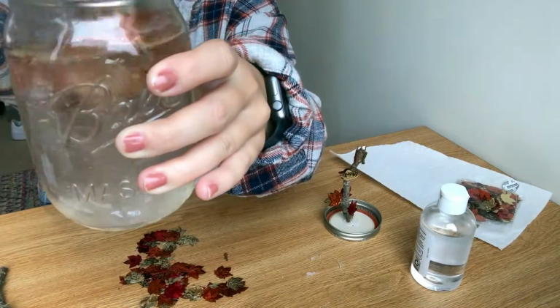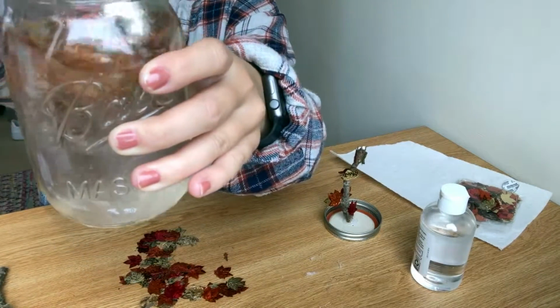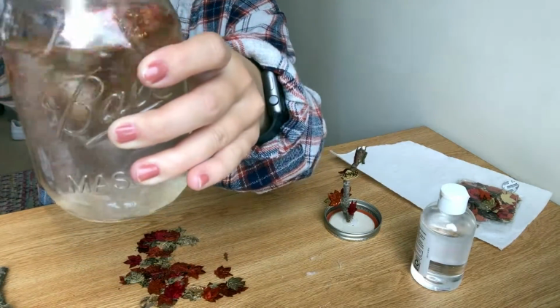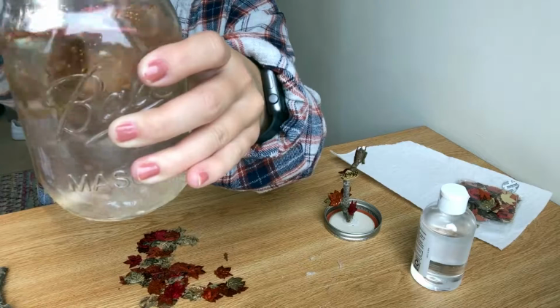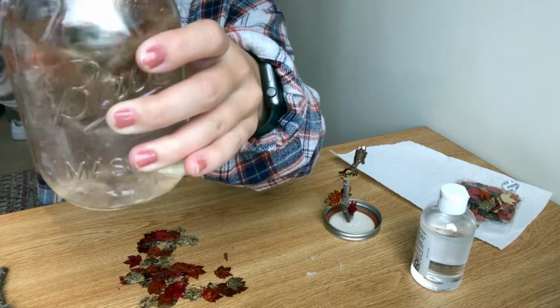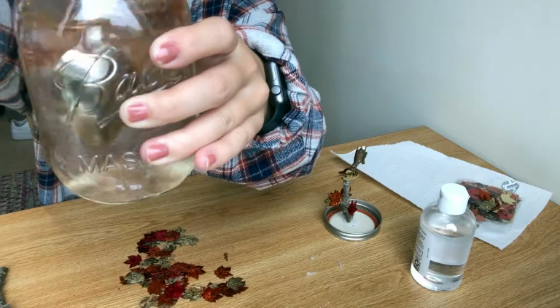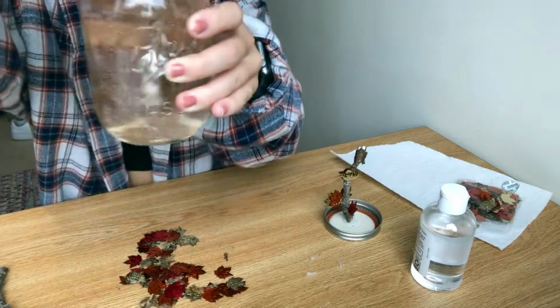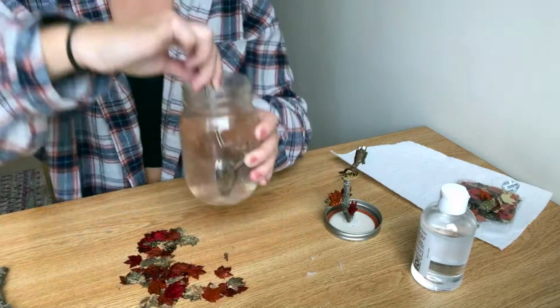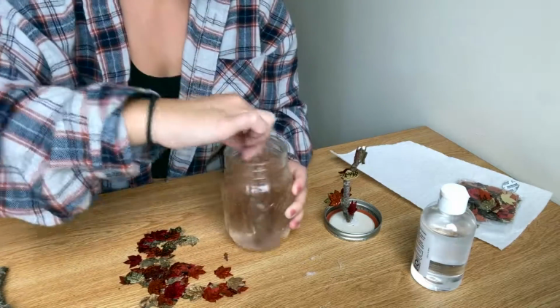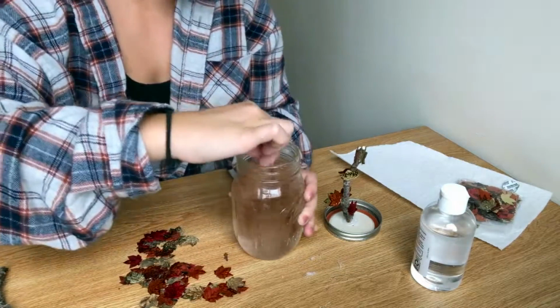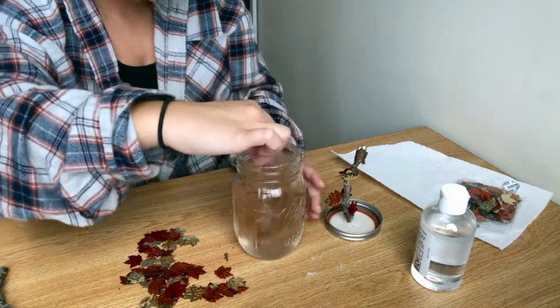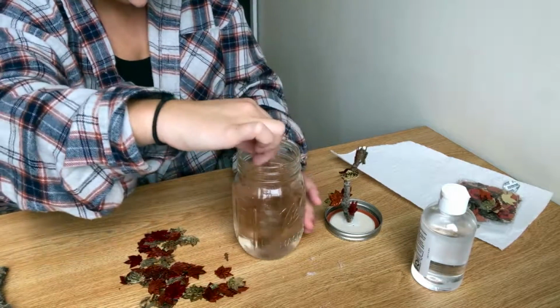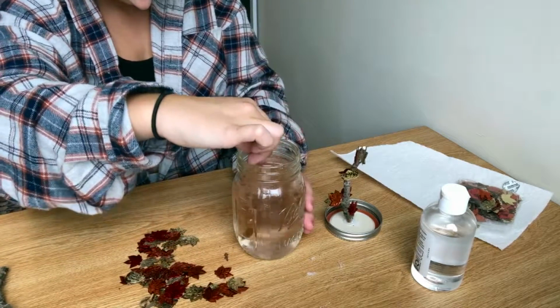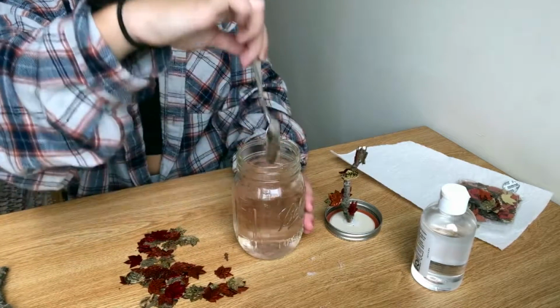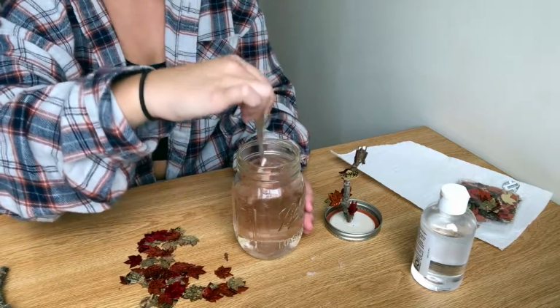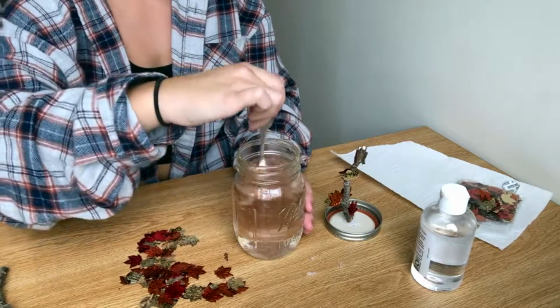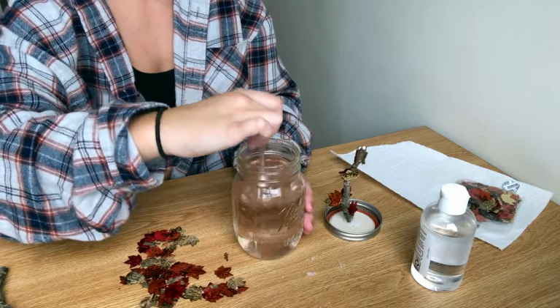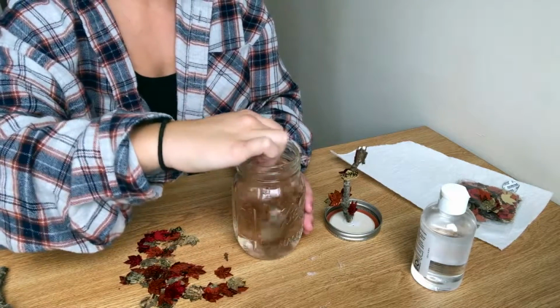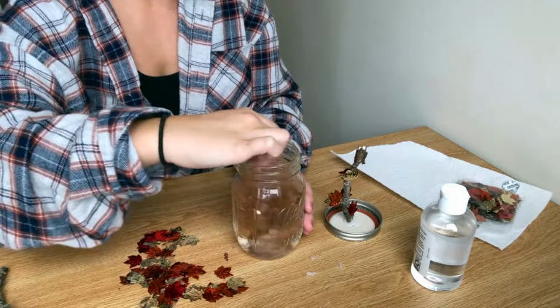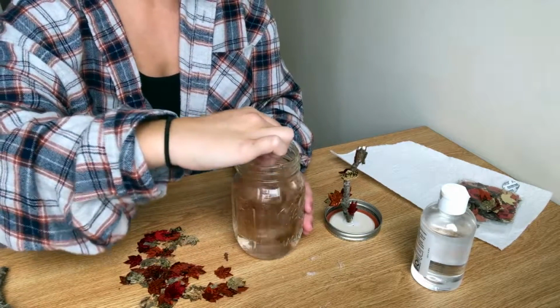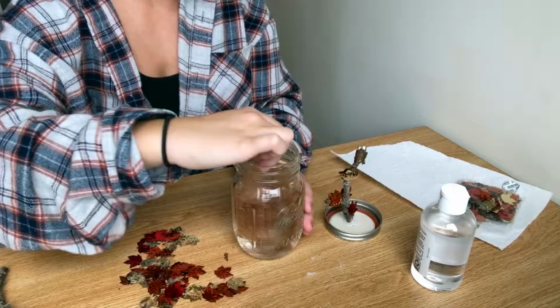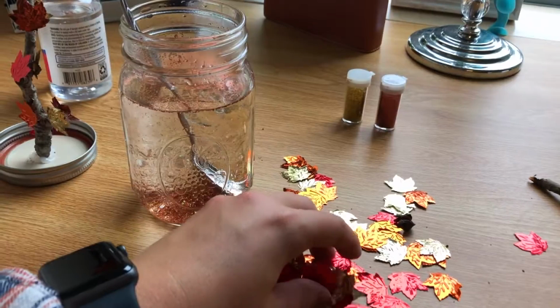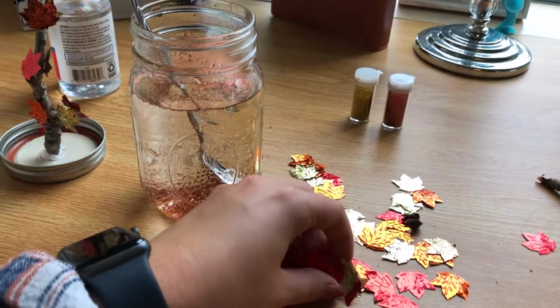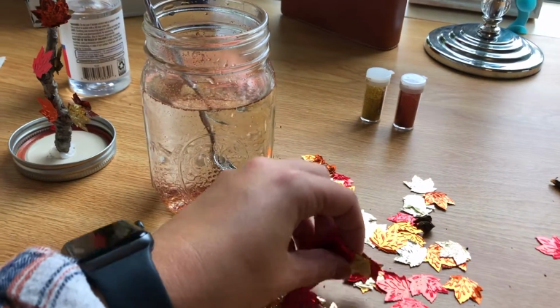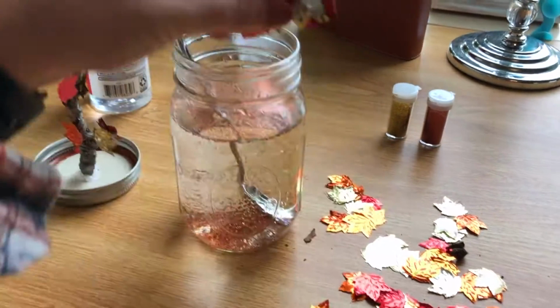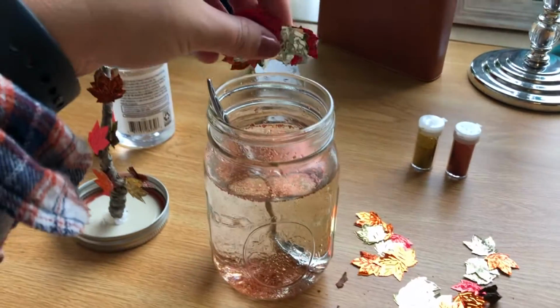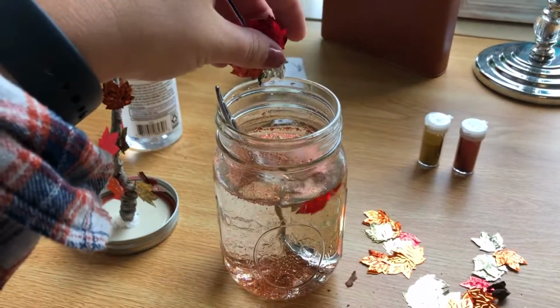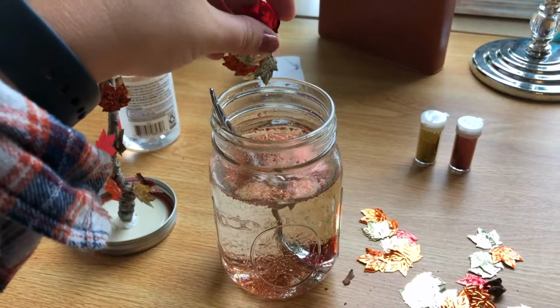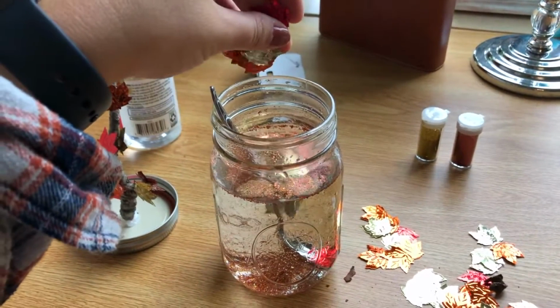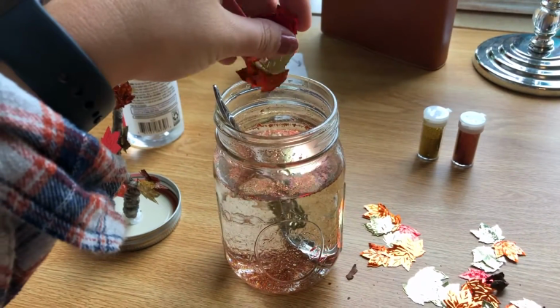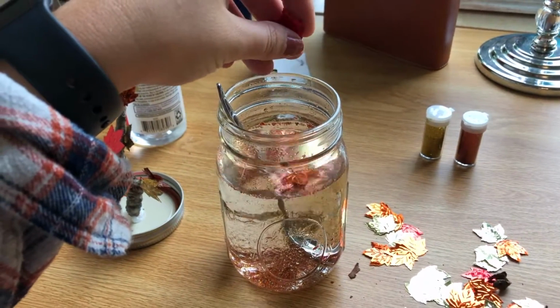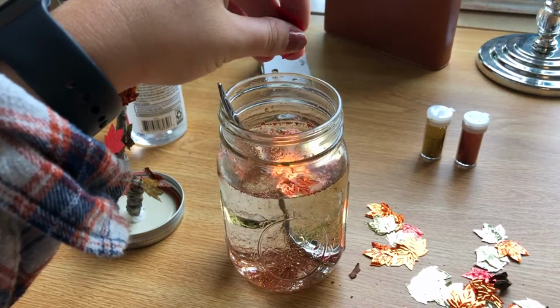Once you add the glitter in, you just want to stir everything up real good. I added extra leaves just for fun to make my jar look more fall-like.